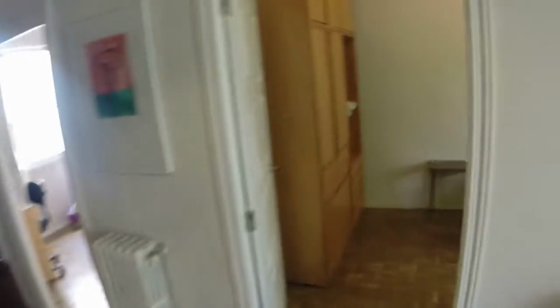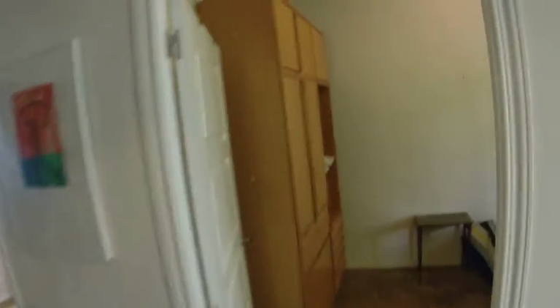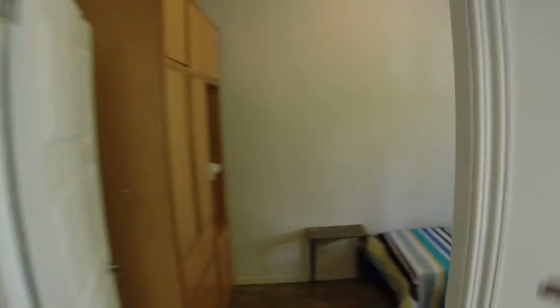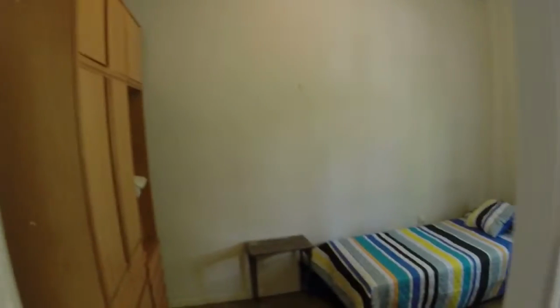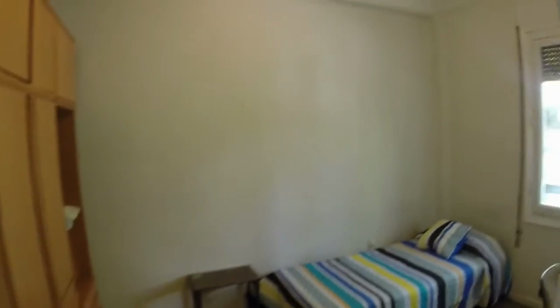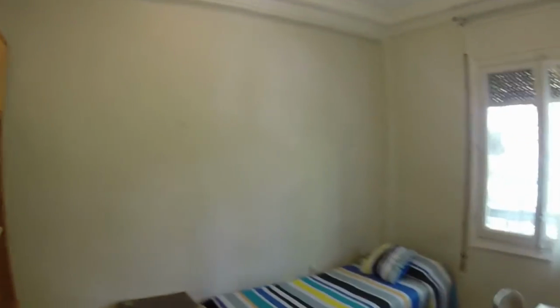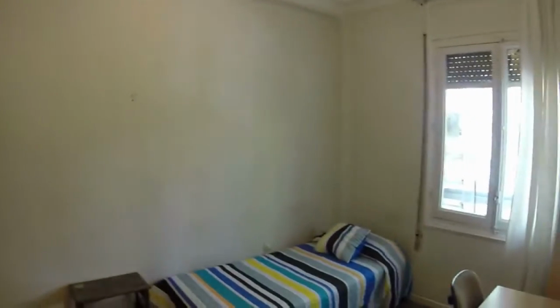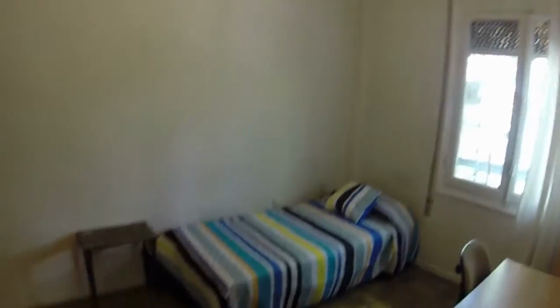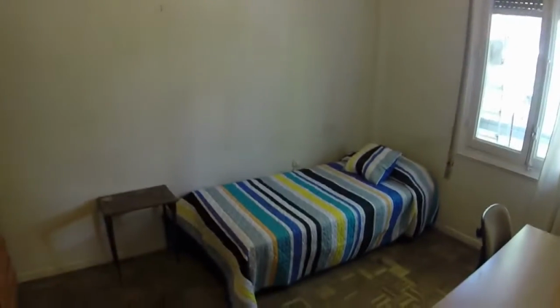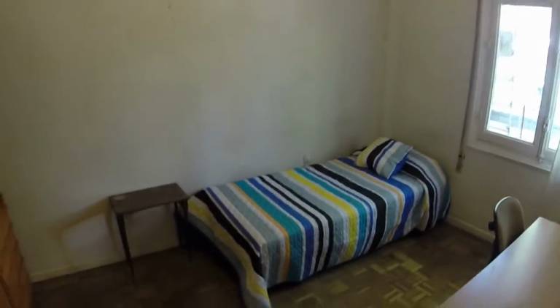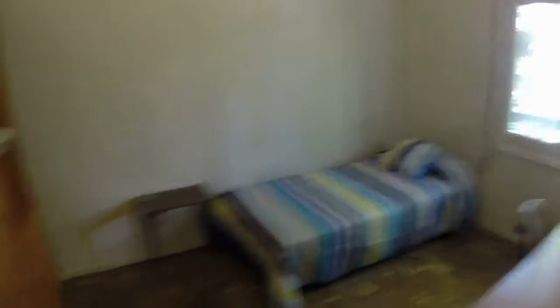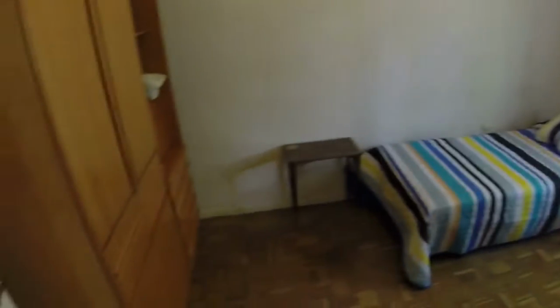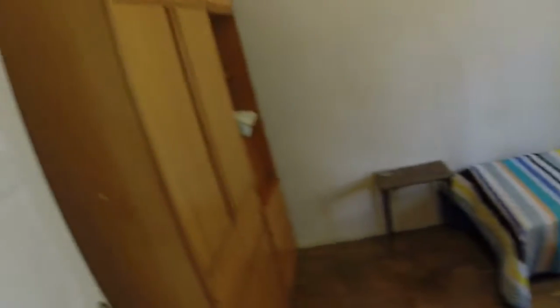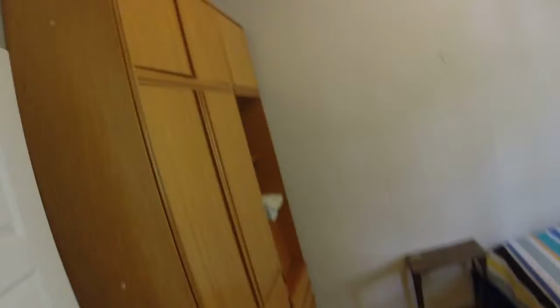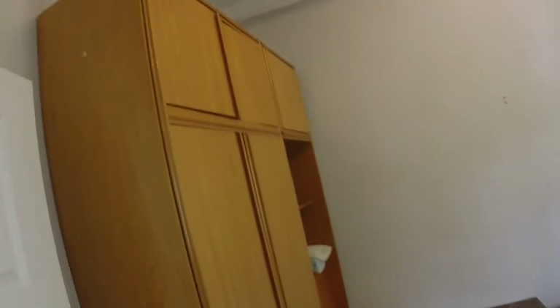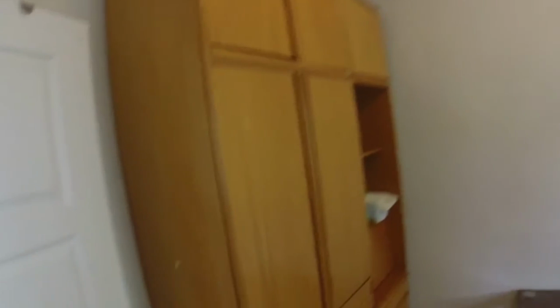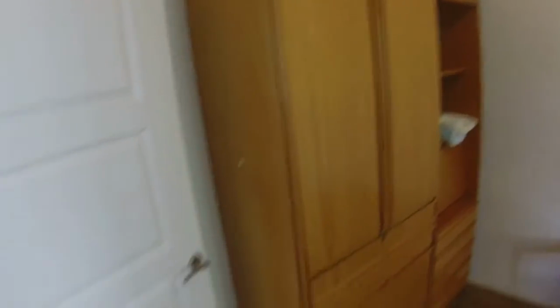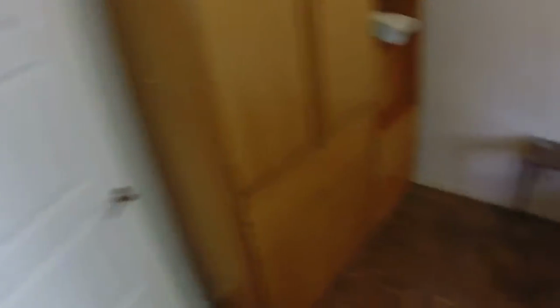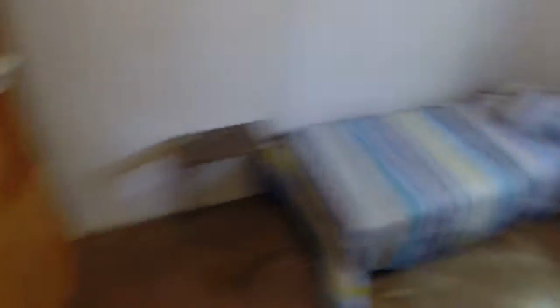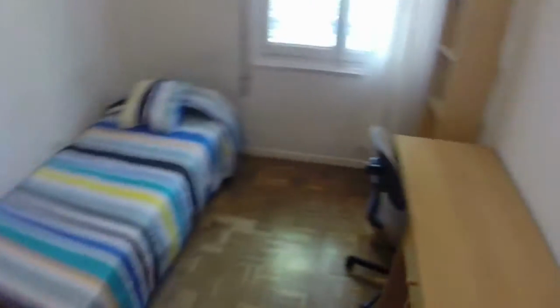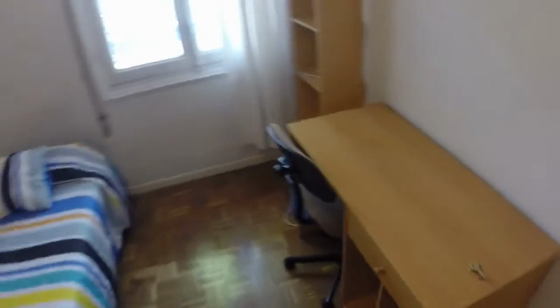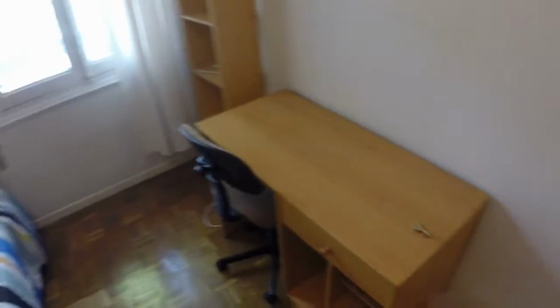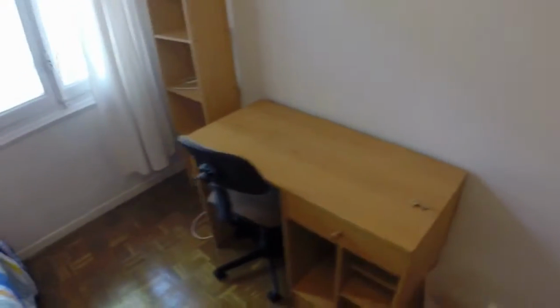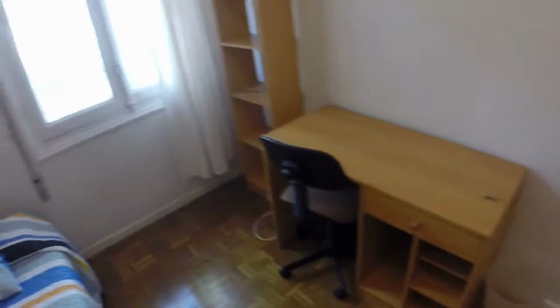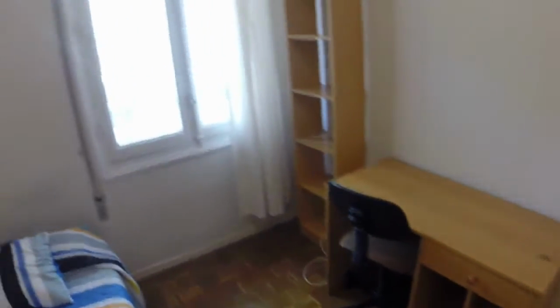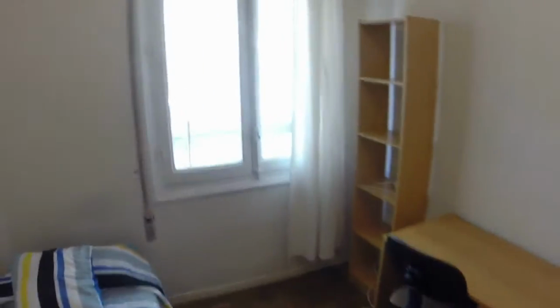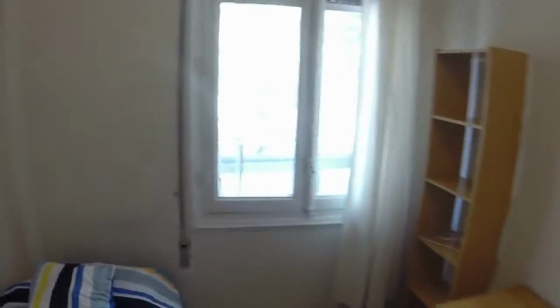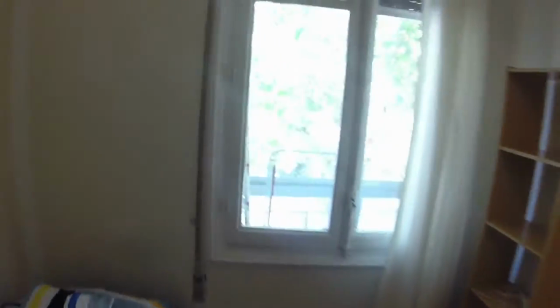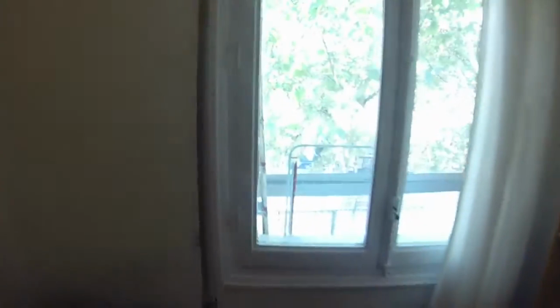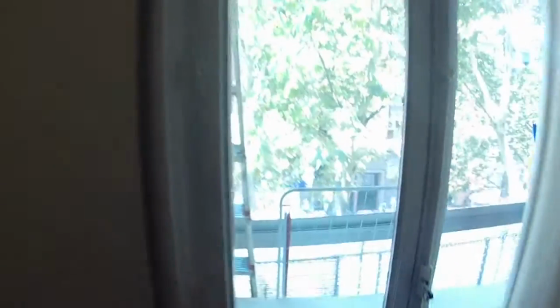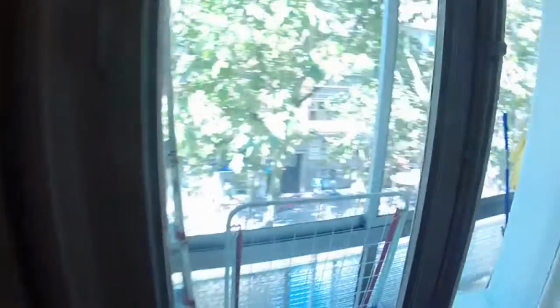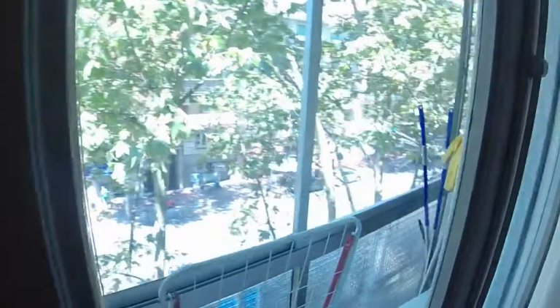Here we have bedroom number five. We have another single bed and this wardrobe. We can see a desk here on the right and a bookcase. This window has a view to the balcony.